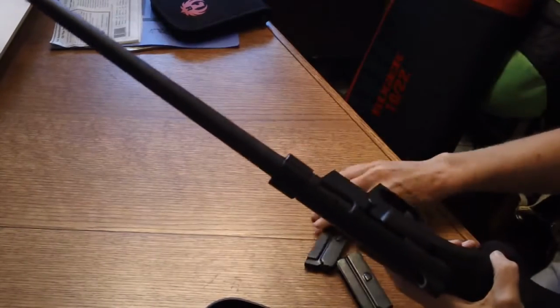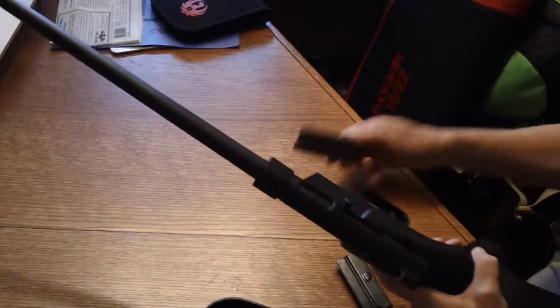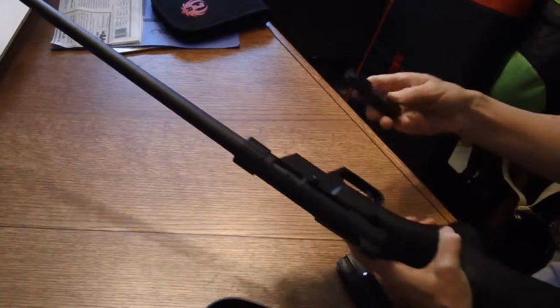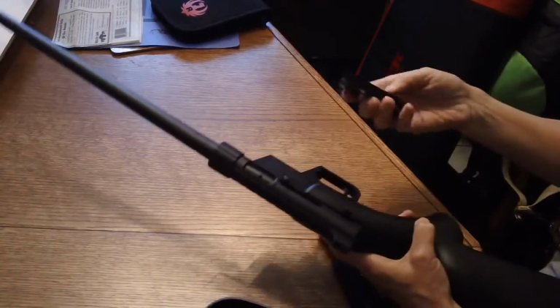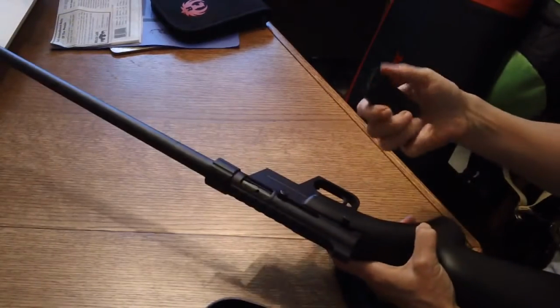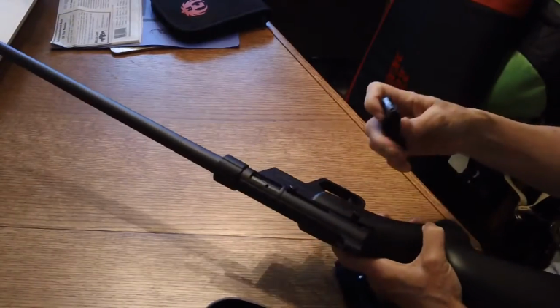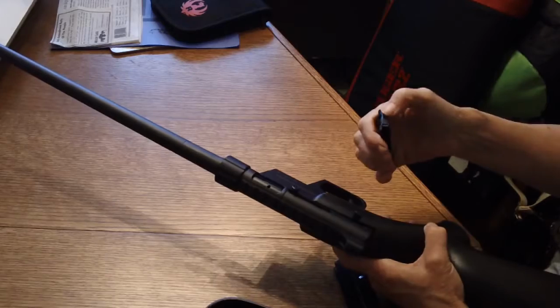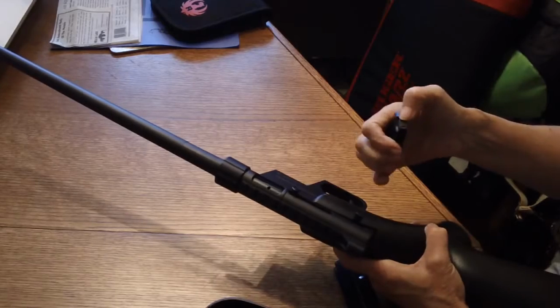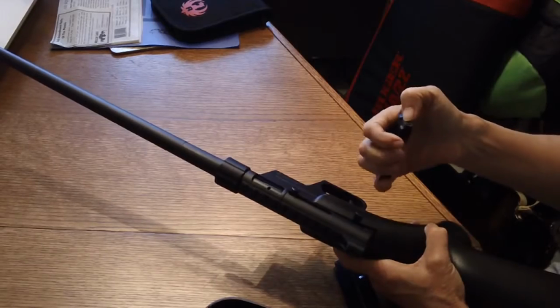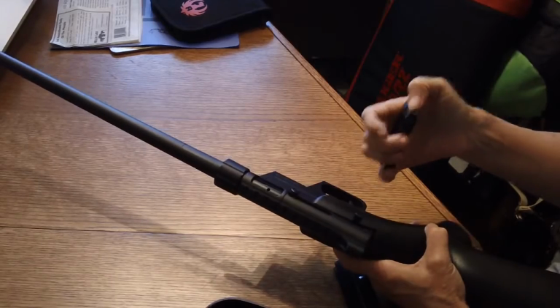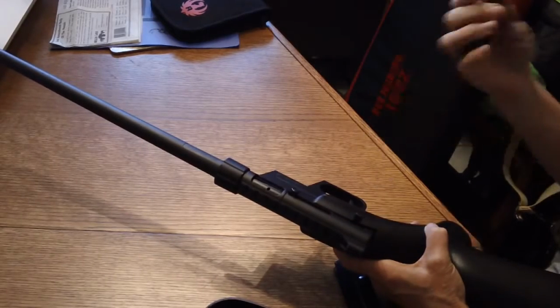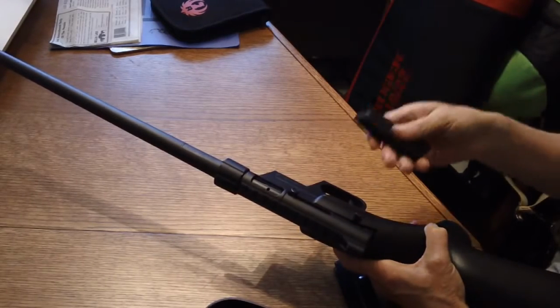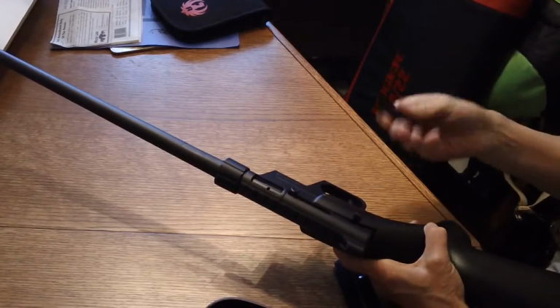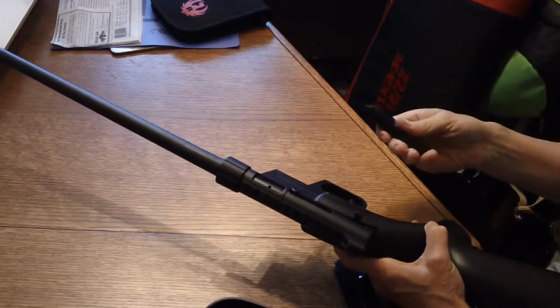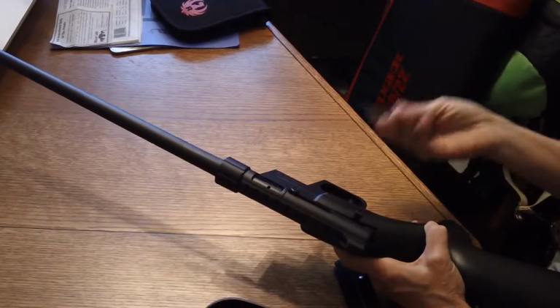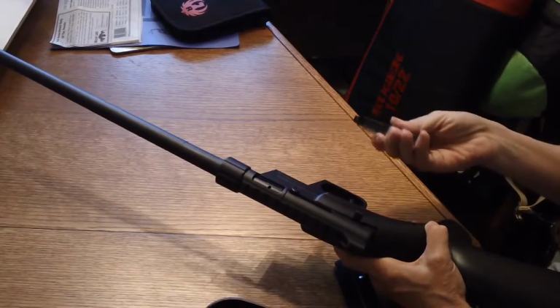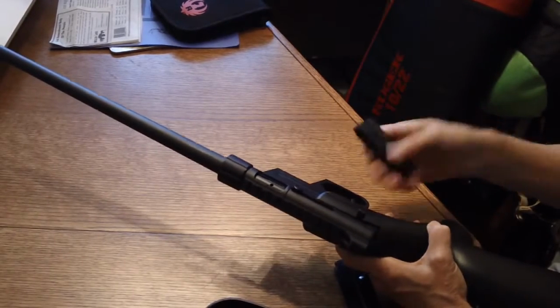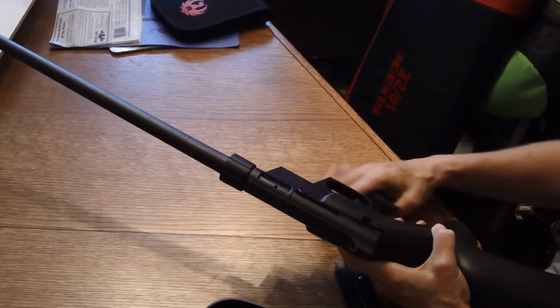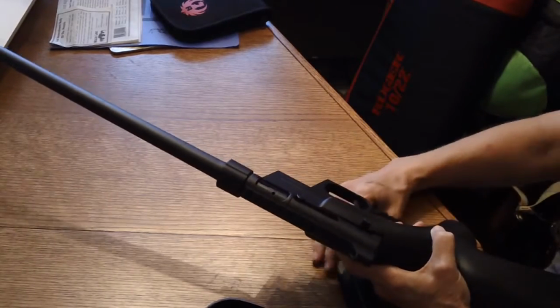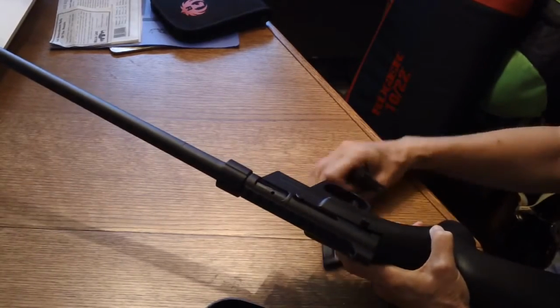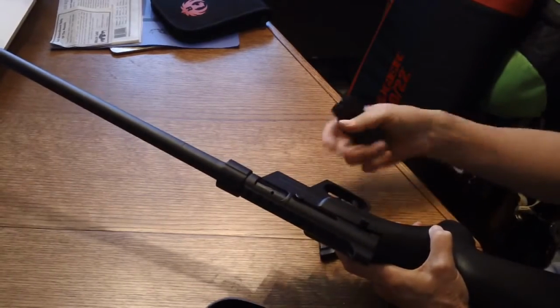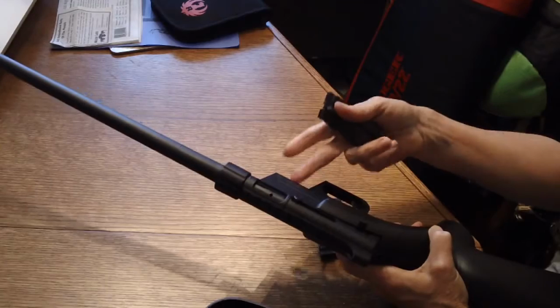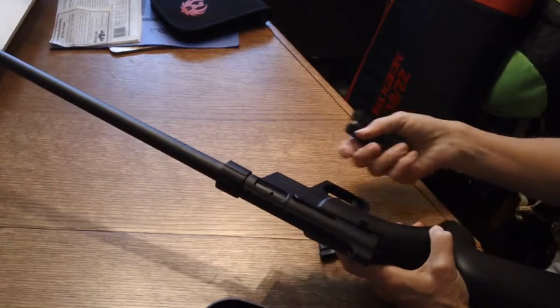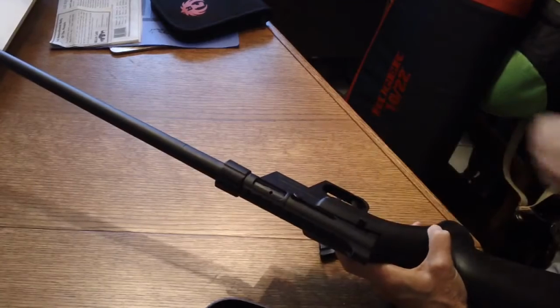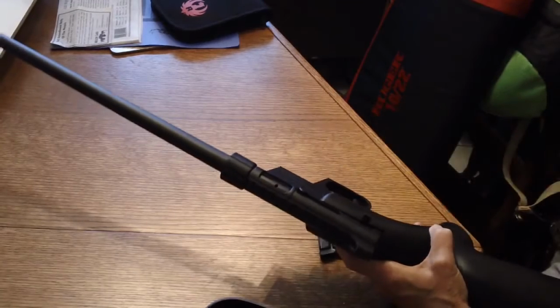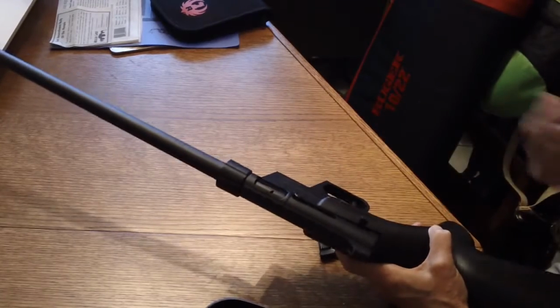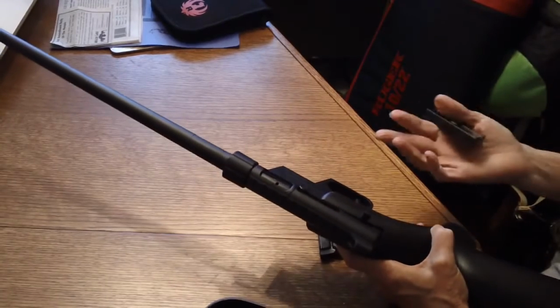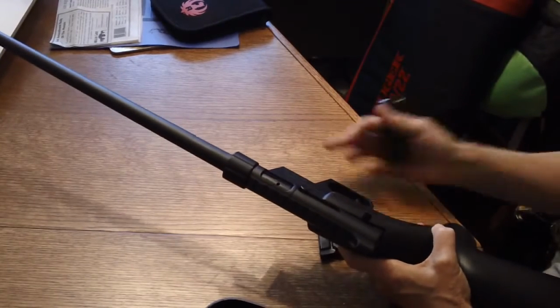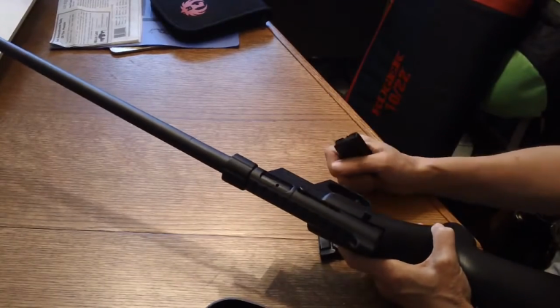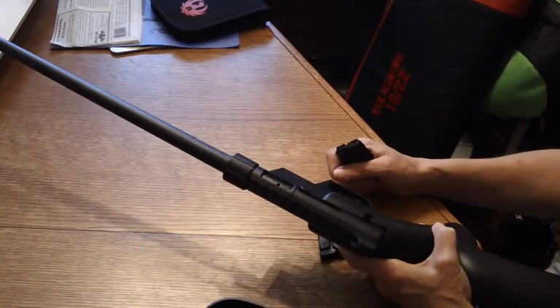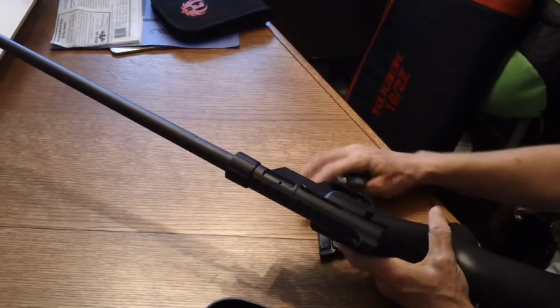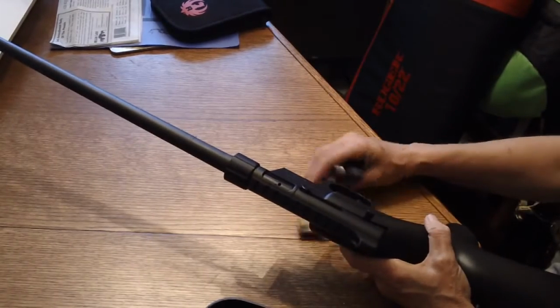Magazines — again, eight rounds. A little bit of a downside, but you can get a bunch of them. You can store one in the action and two in the butt, which gives you 24 rounds right there.